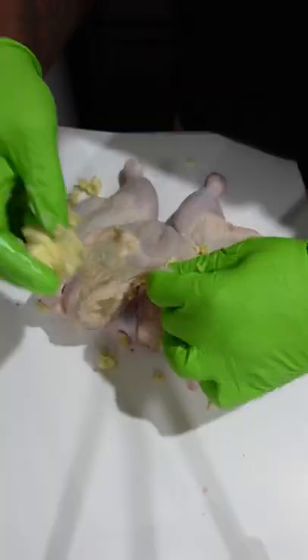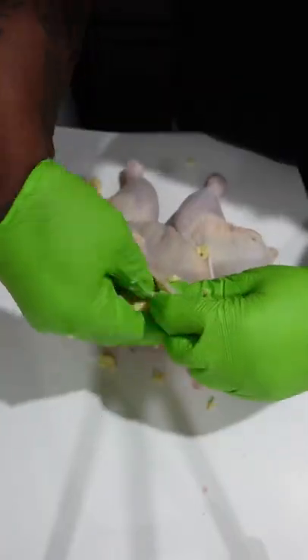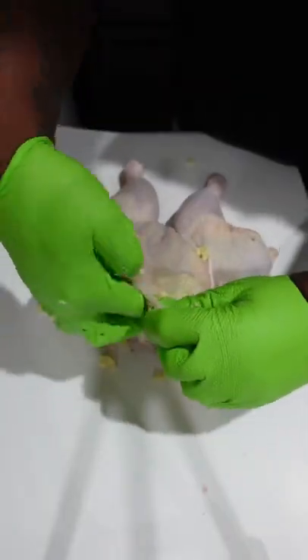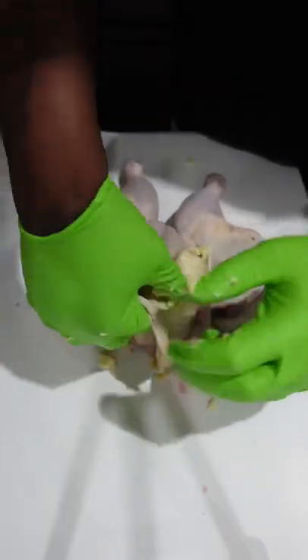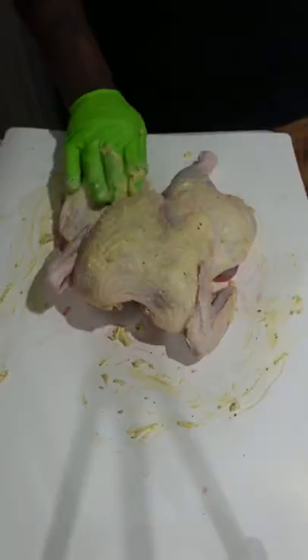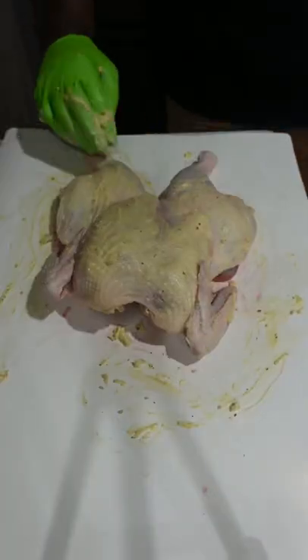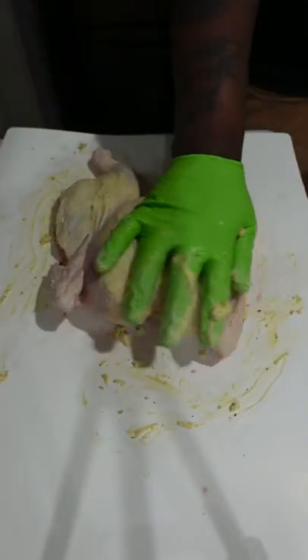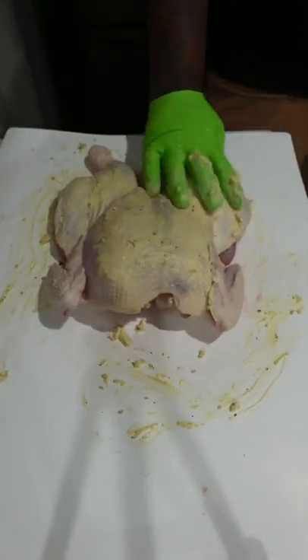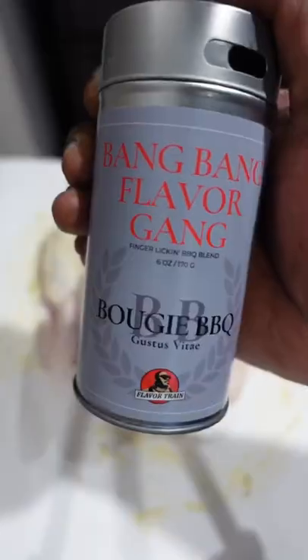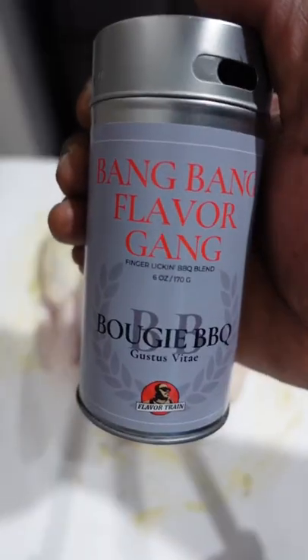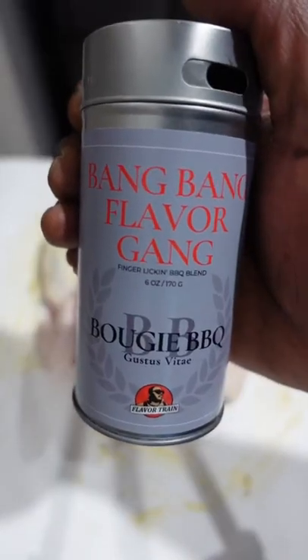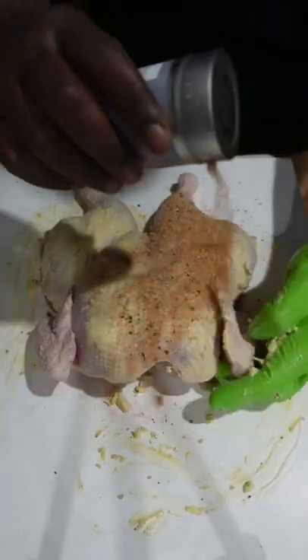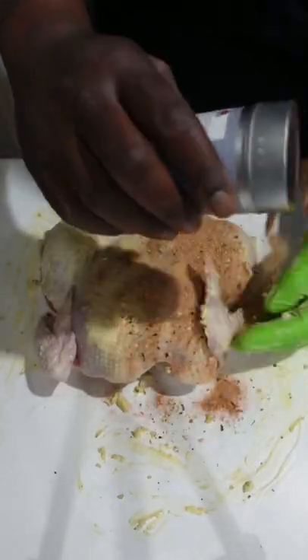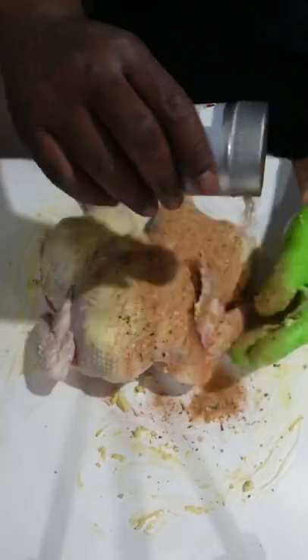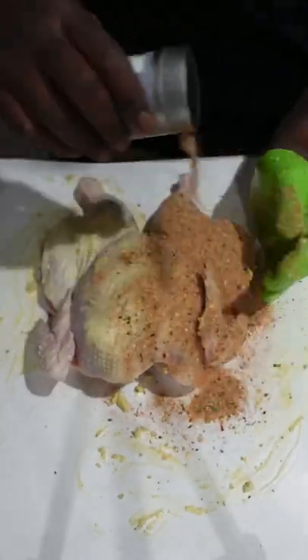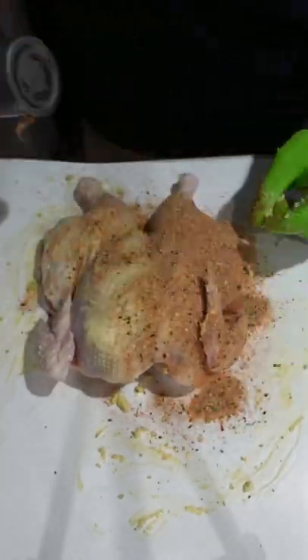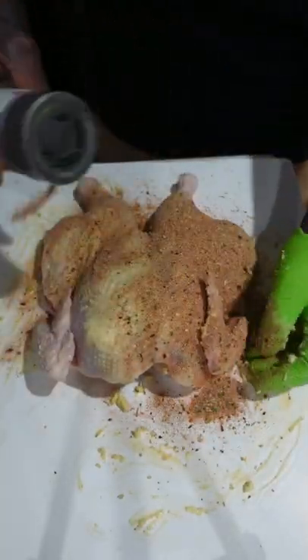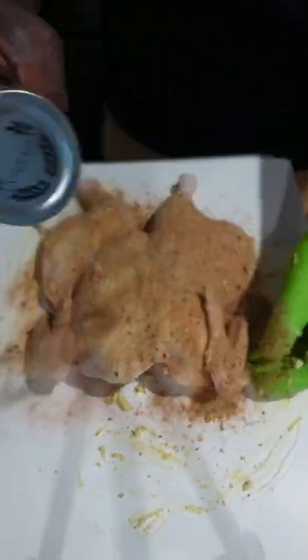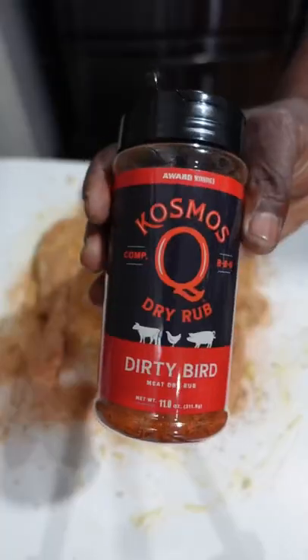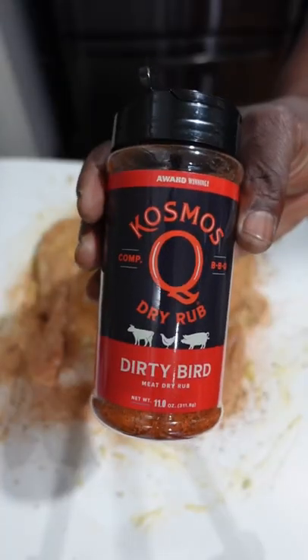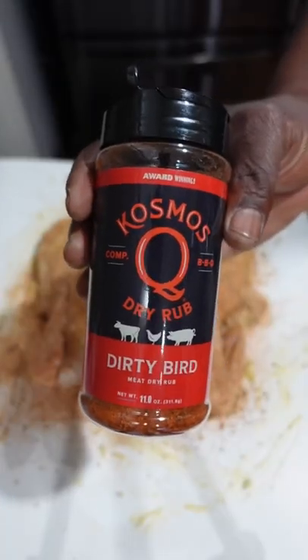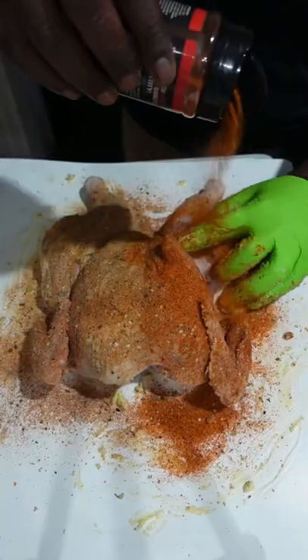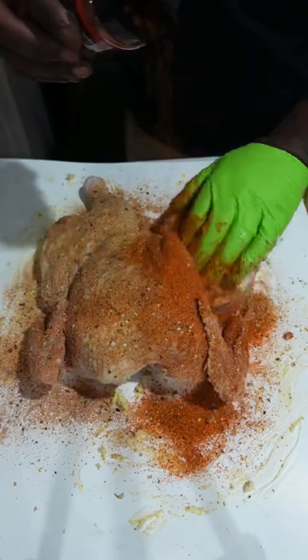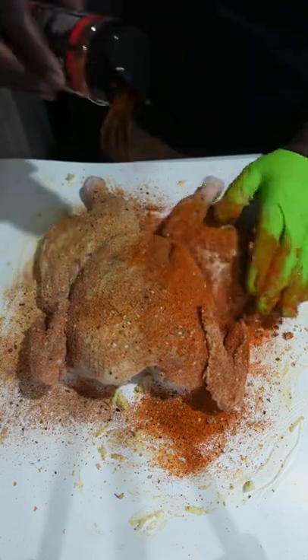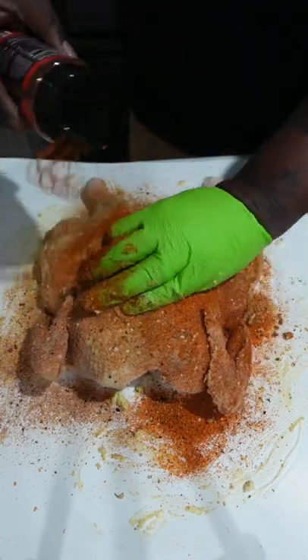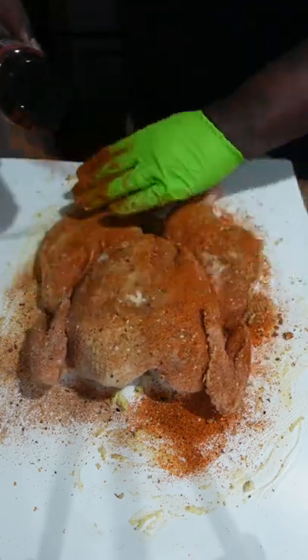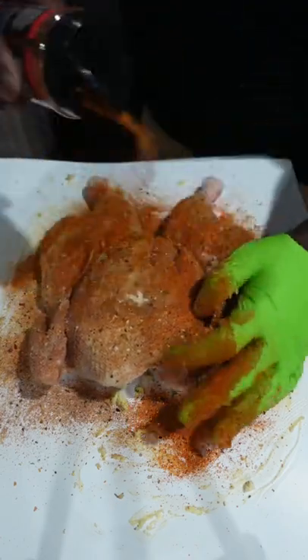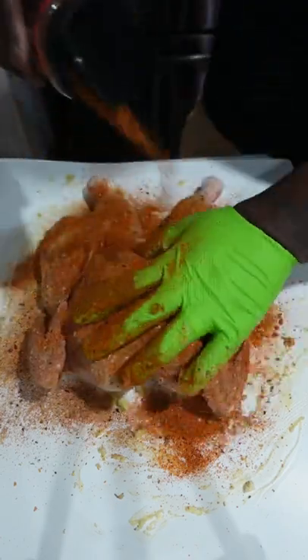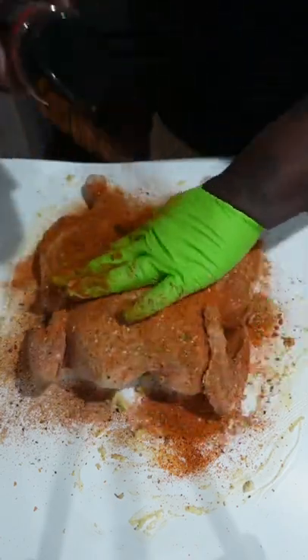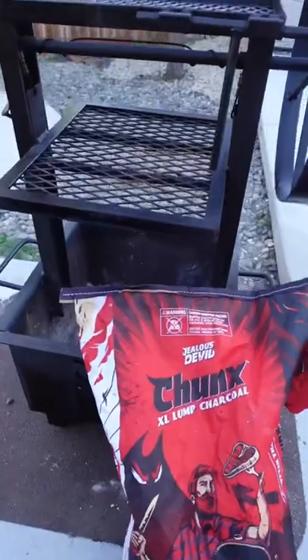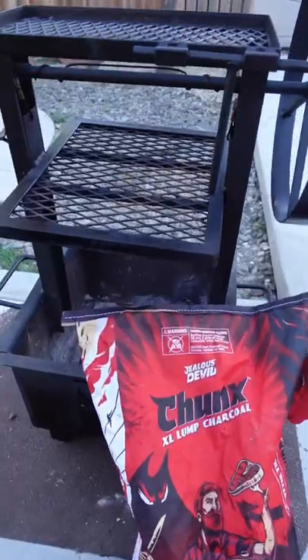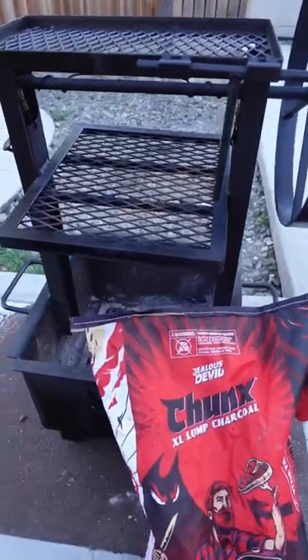Took a gang of garlic butter under the skin. Also got this bird lathered and slathered. Took my rough bang bang flavor gang, cause I'm trying to do it major. Also got that Cosmos Q Dirty Bird. Two rubs are better than one.